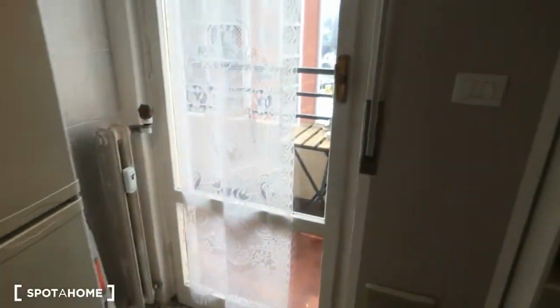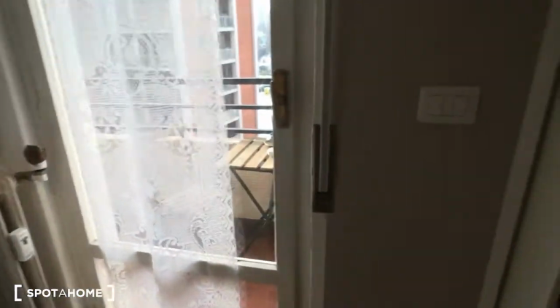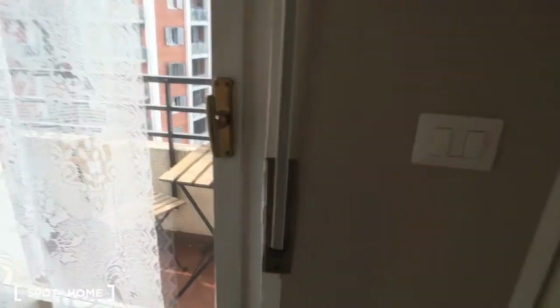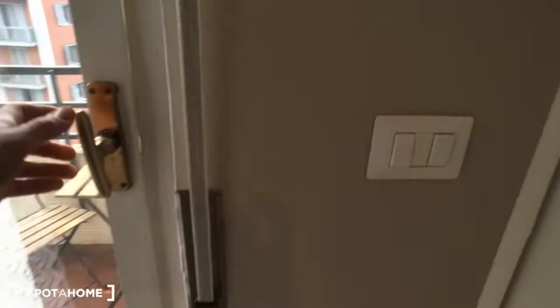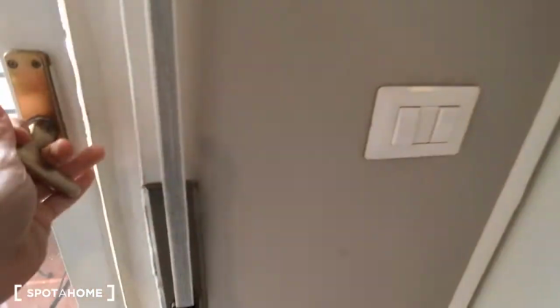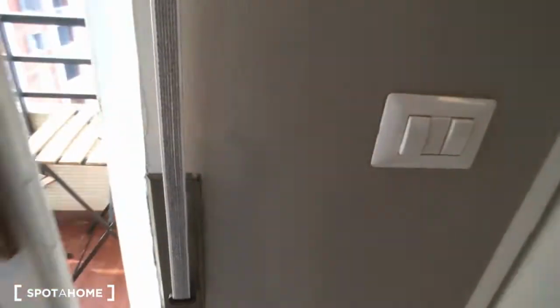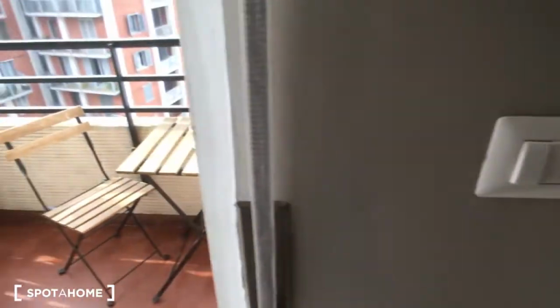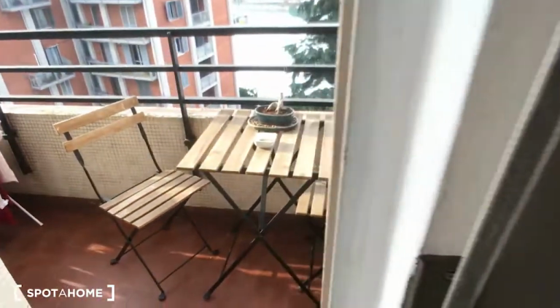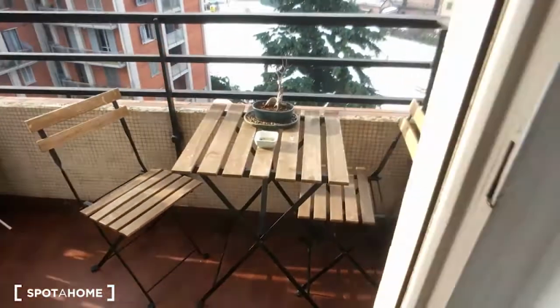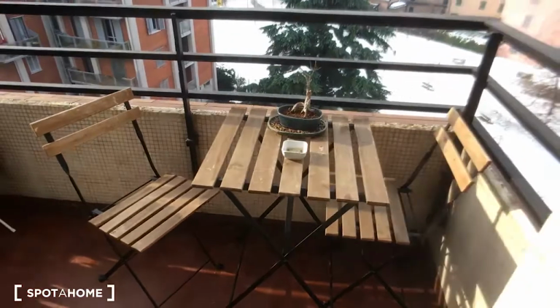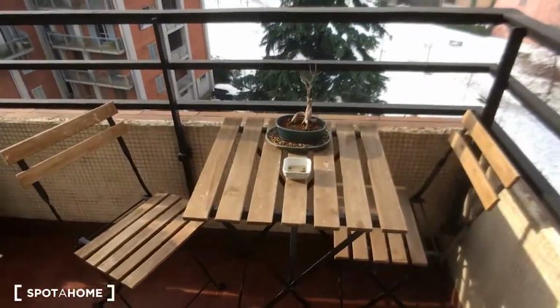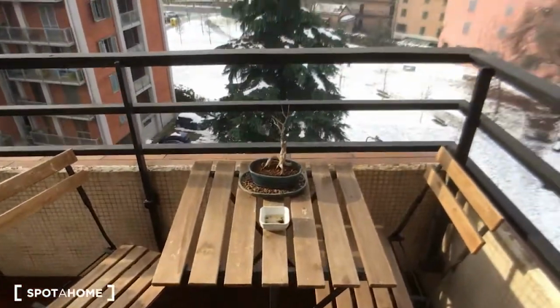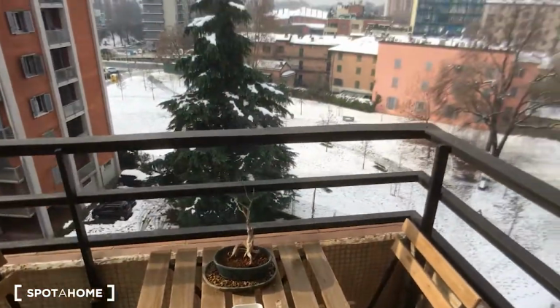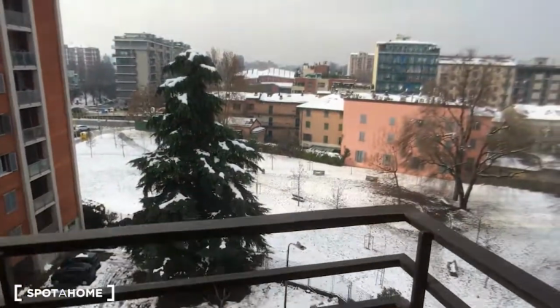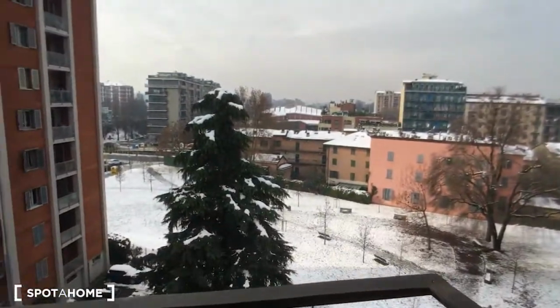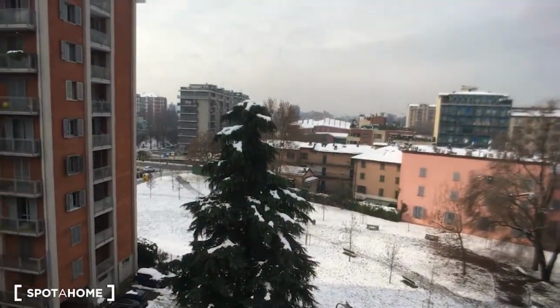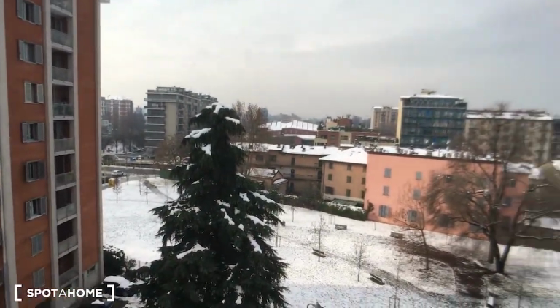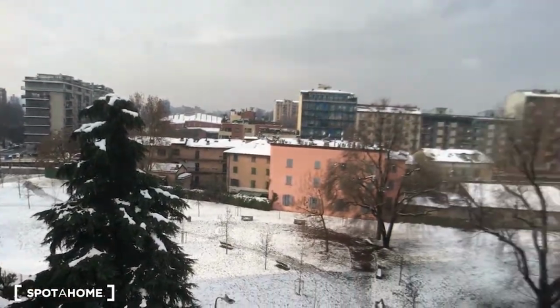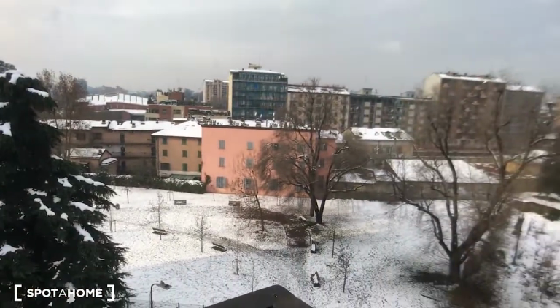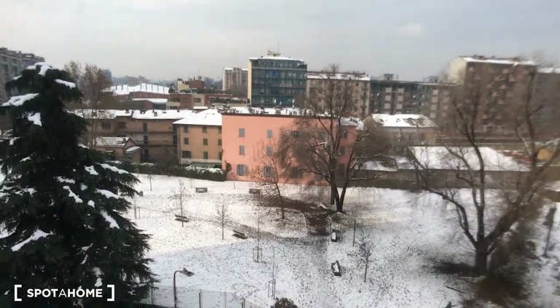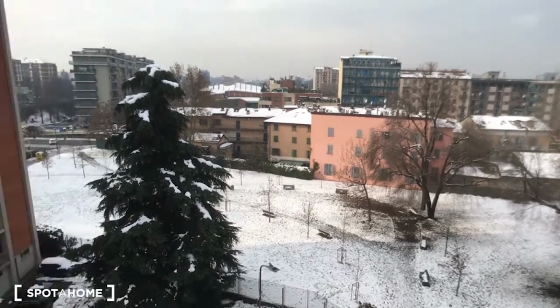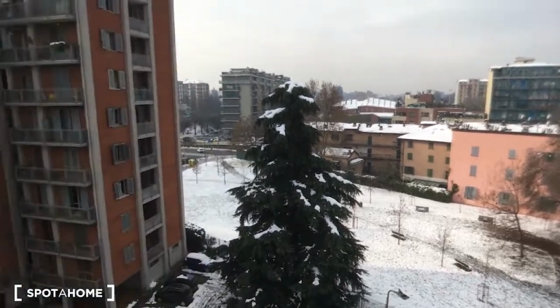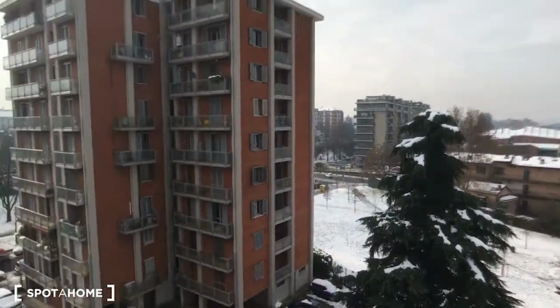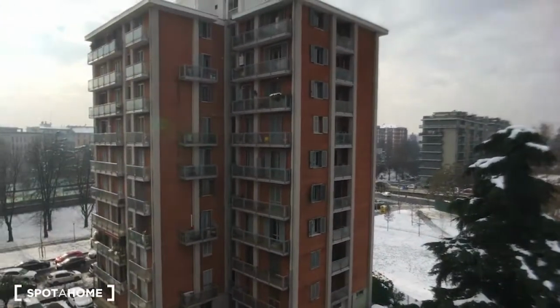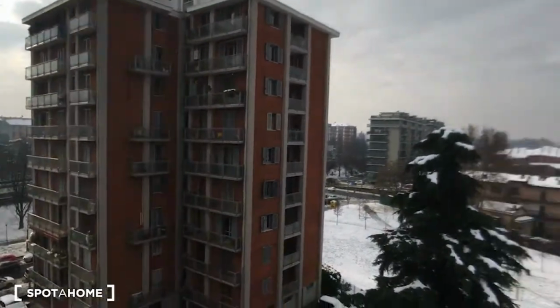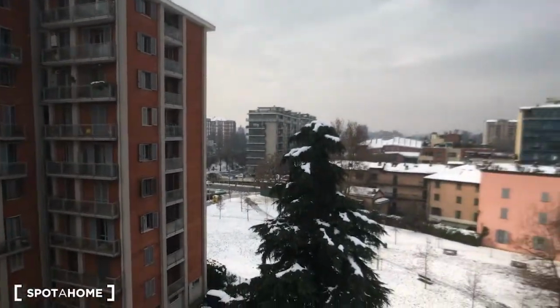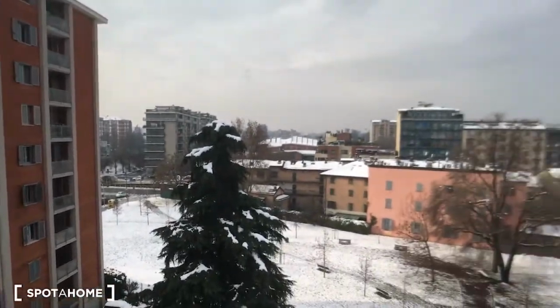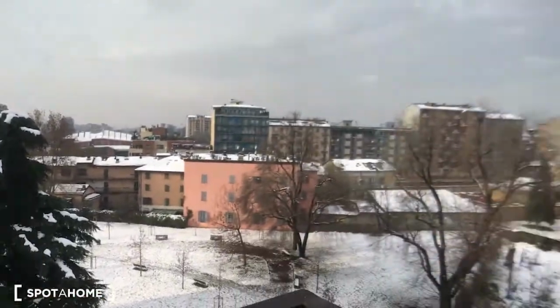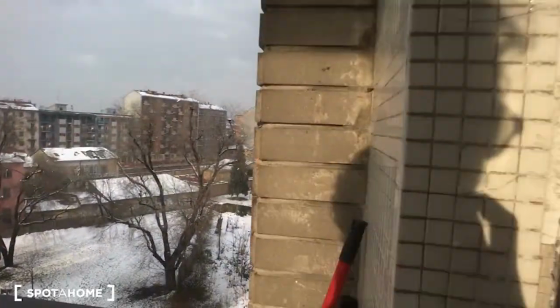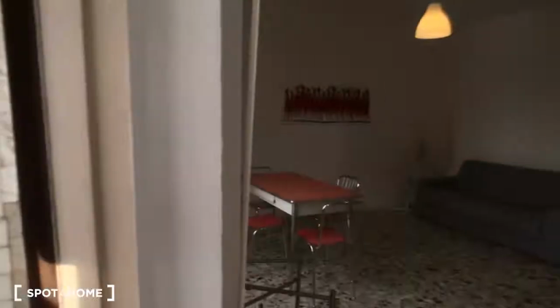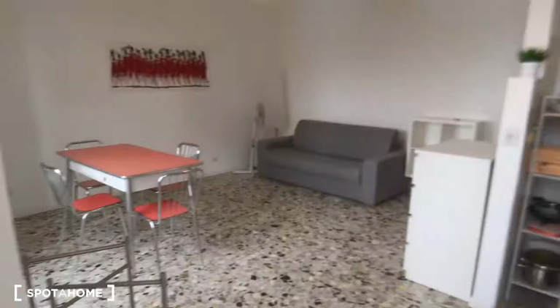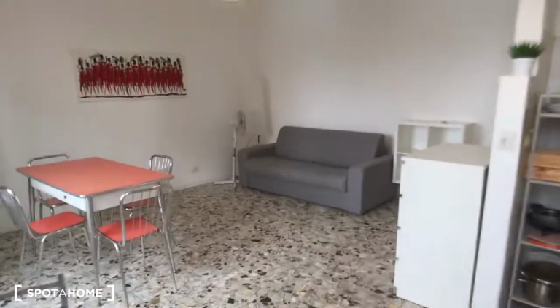Outside we have also a balcony, which is very nice as you can see, with a small table and chairs. It looks onto the interior courtyard, so it's a very peaceful area and not very noisy.